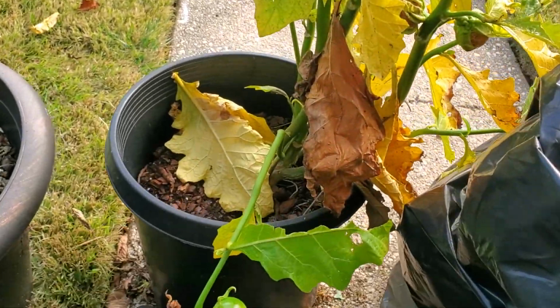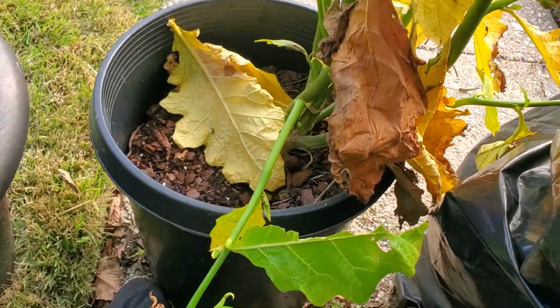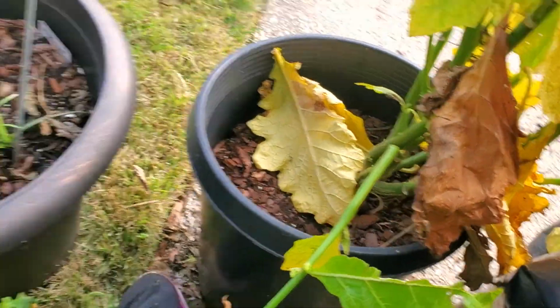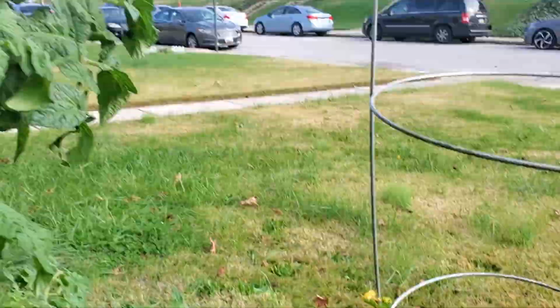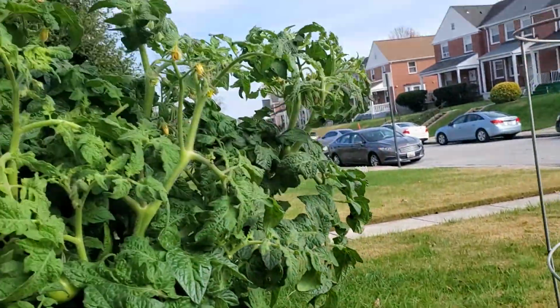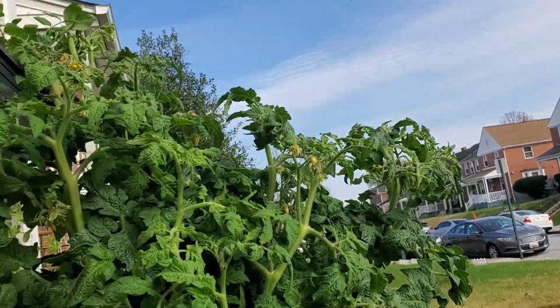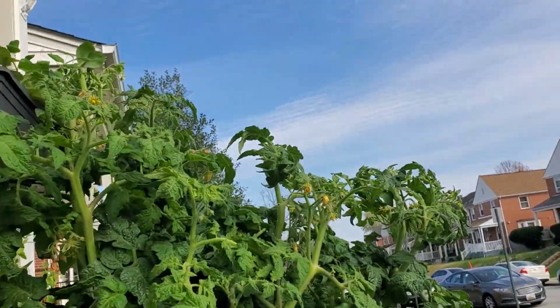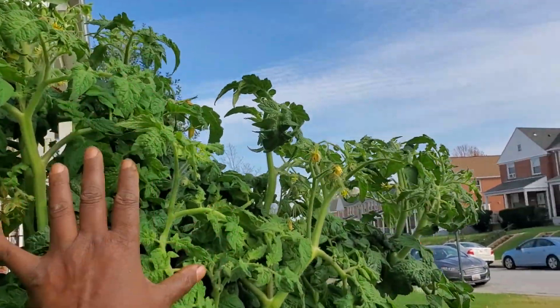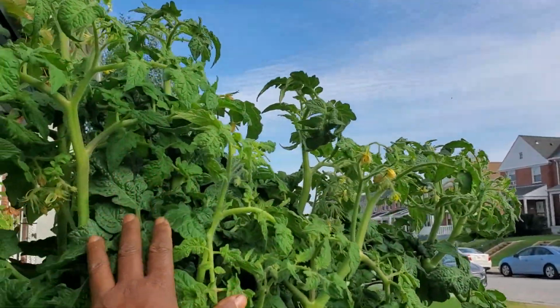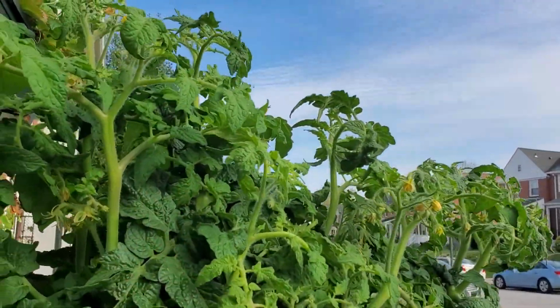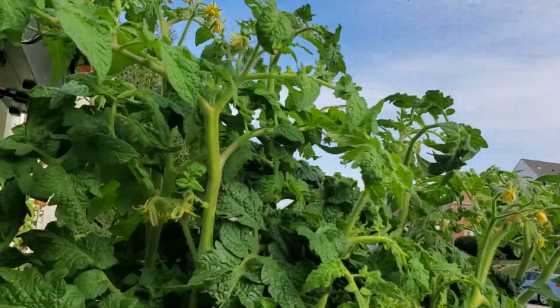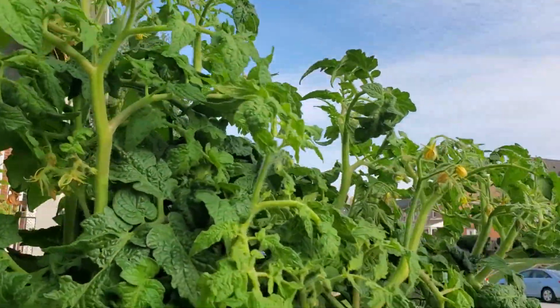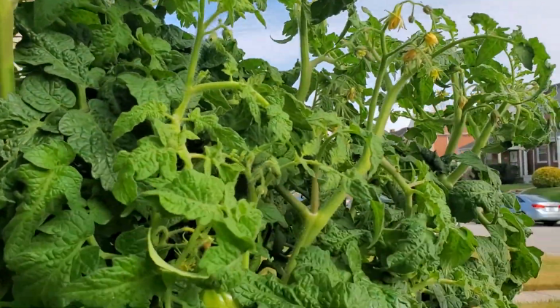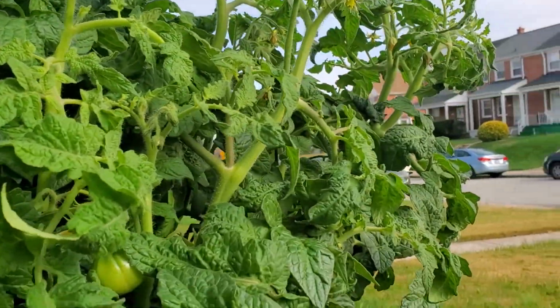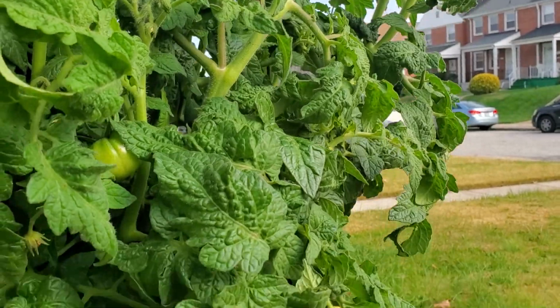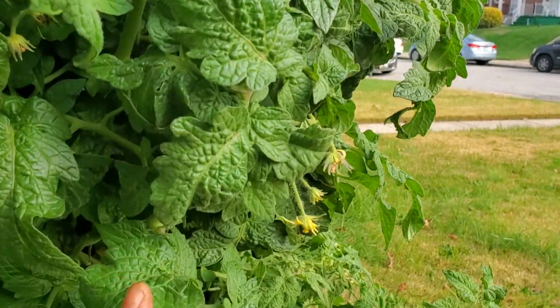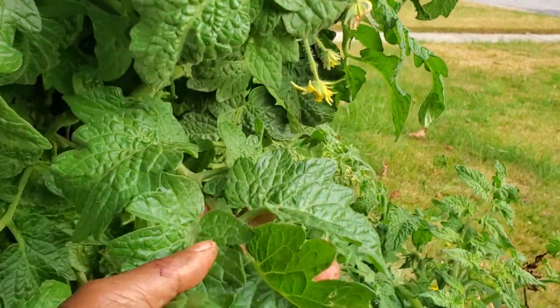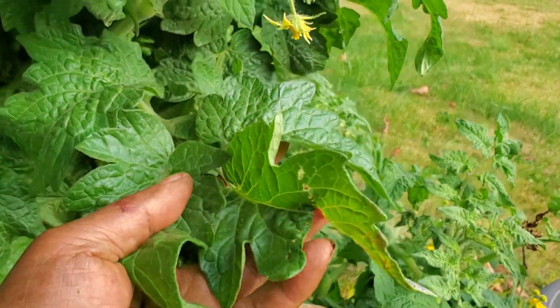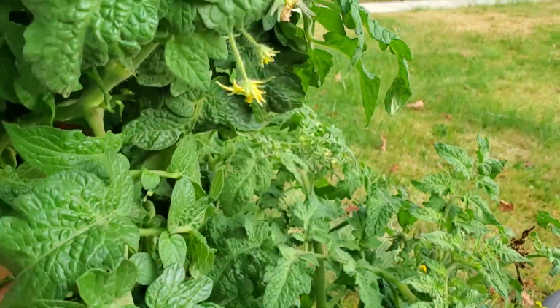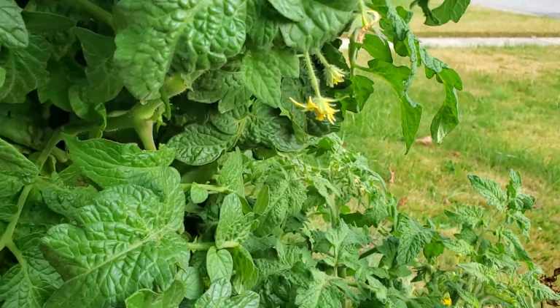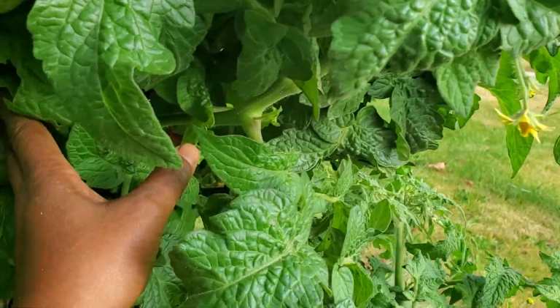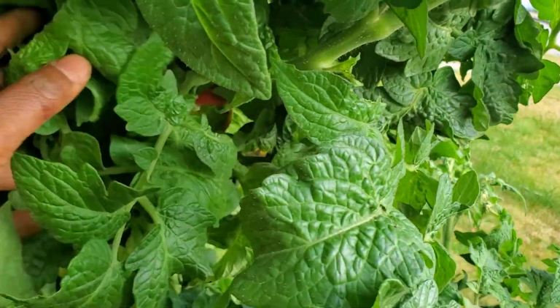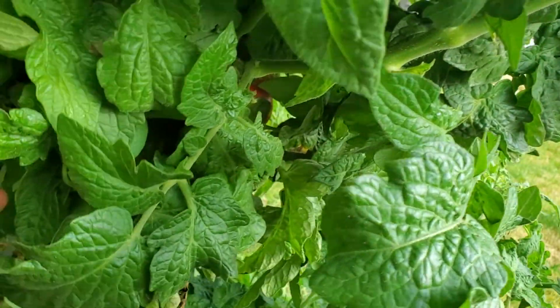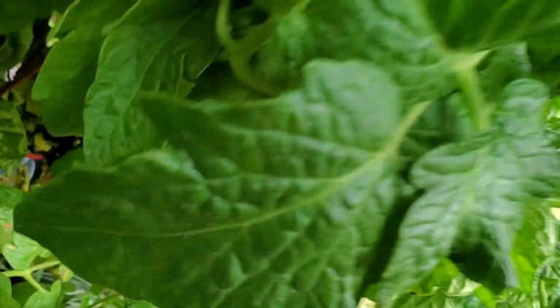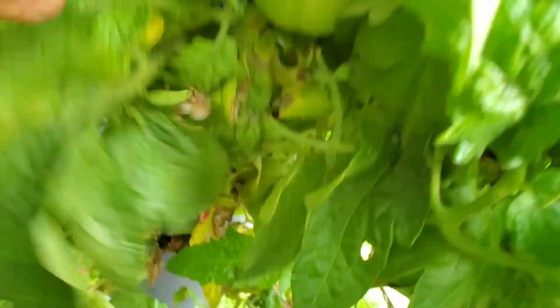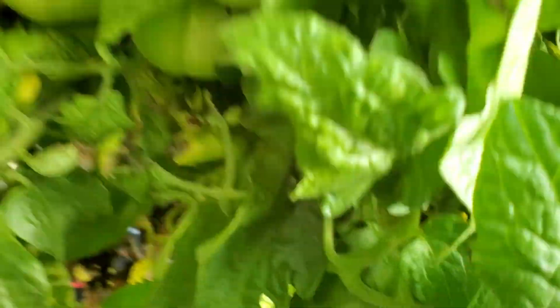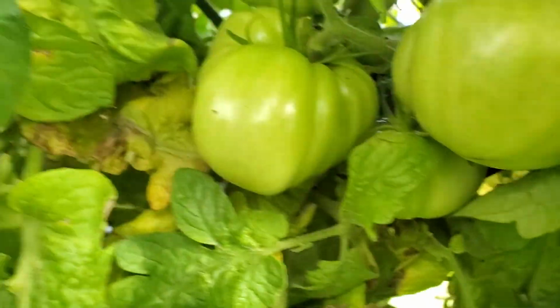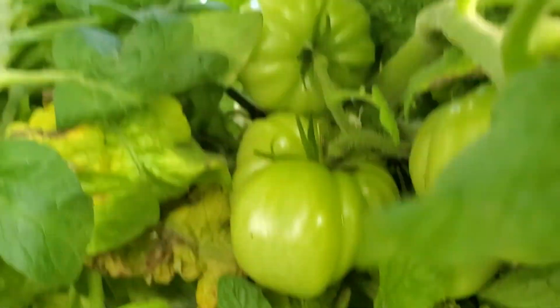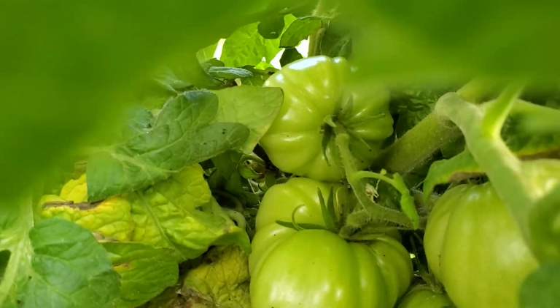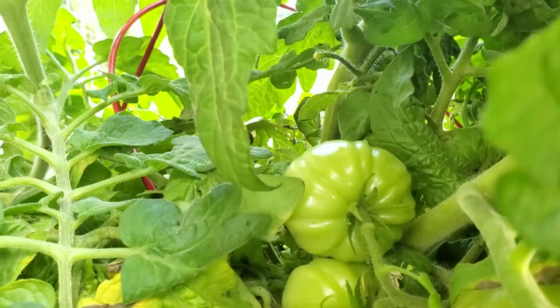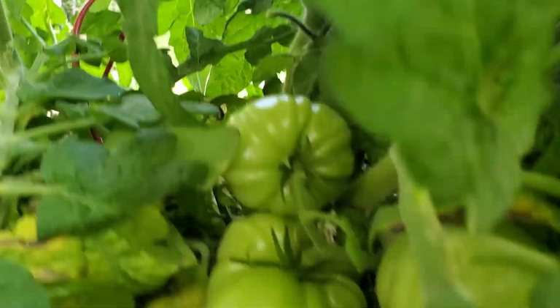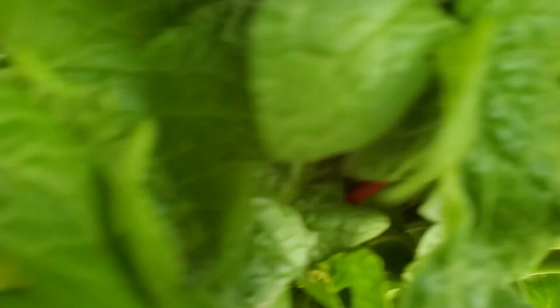Something that did work out — this behemoth right here is a dwarf tomato plant. Look at those leaves. It is one day from freezing temperatures and look, I have tomatoes all on the inside of this thing.